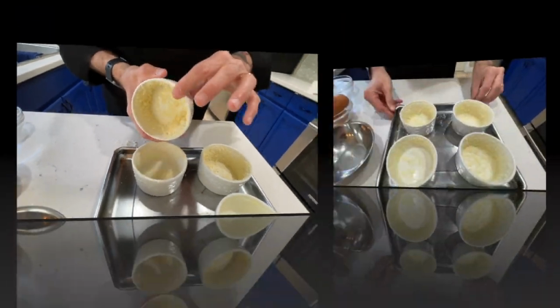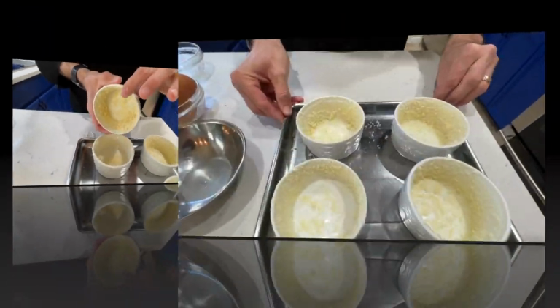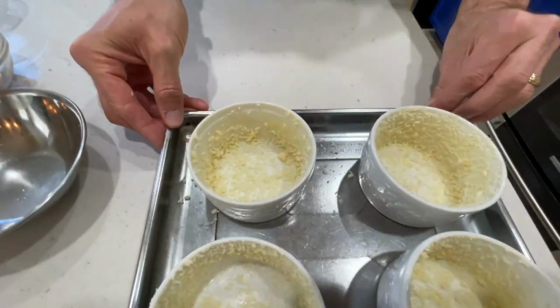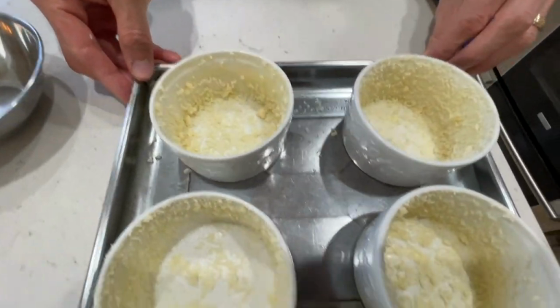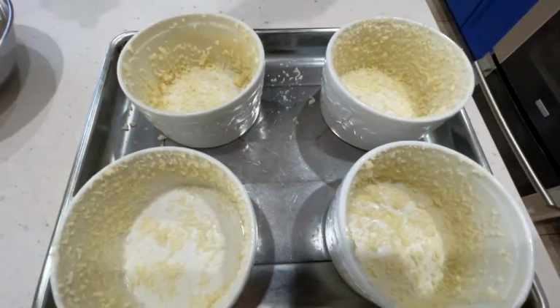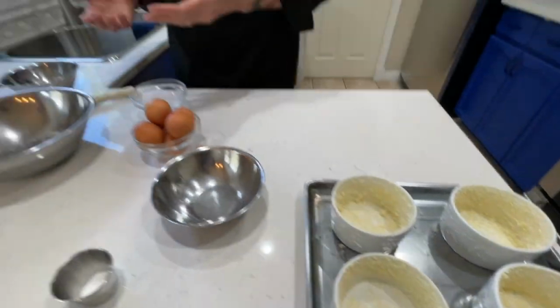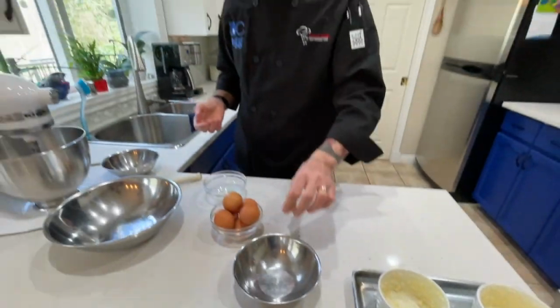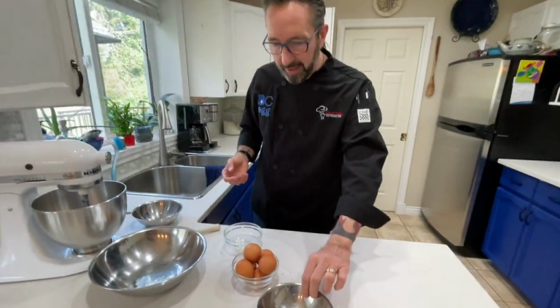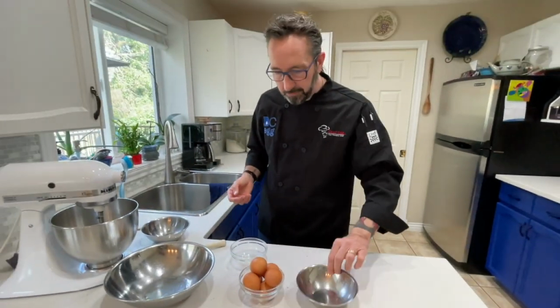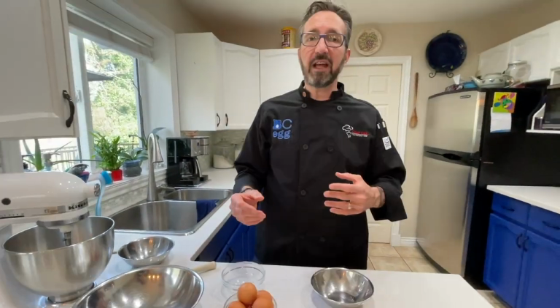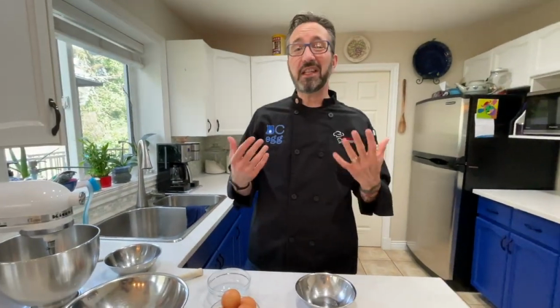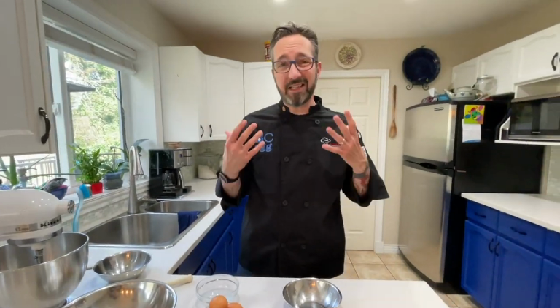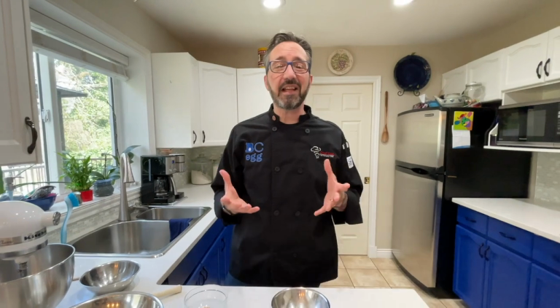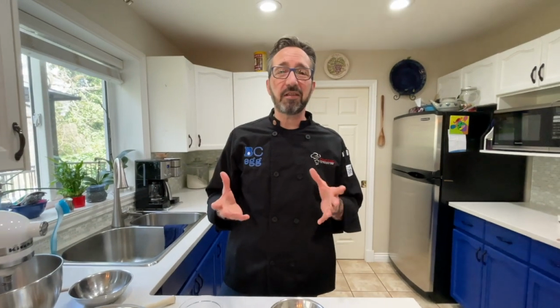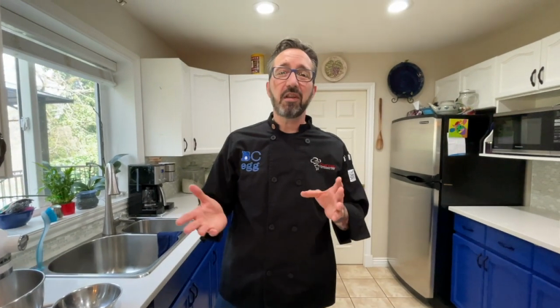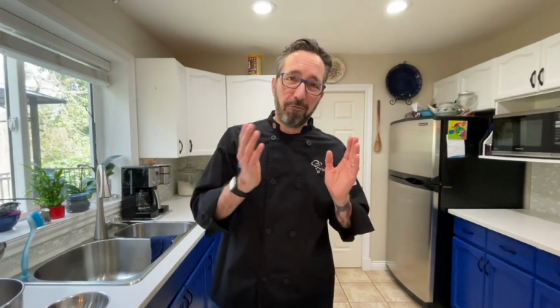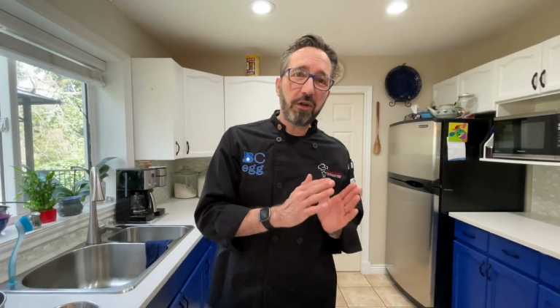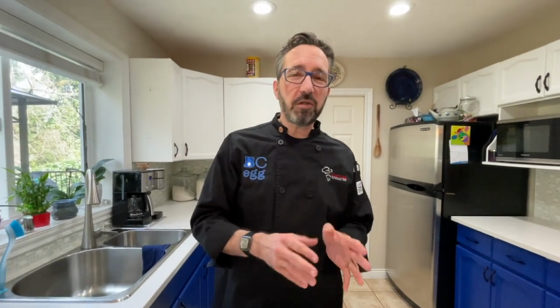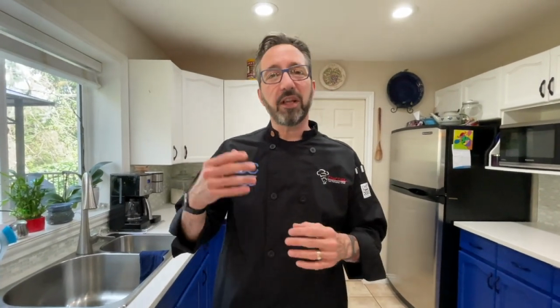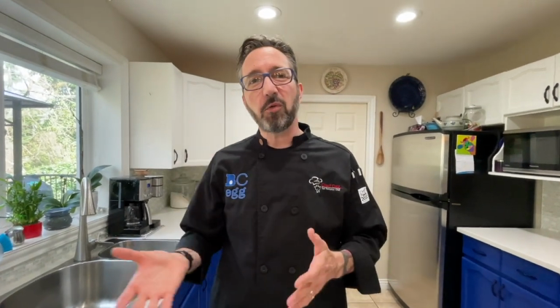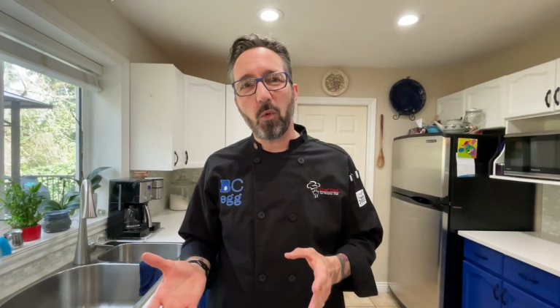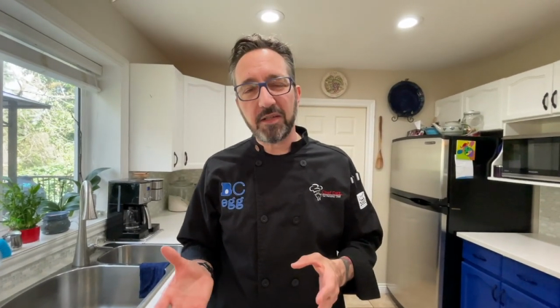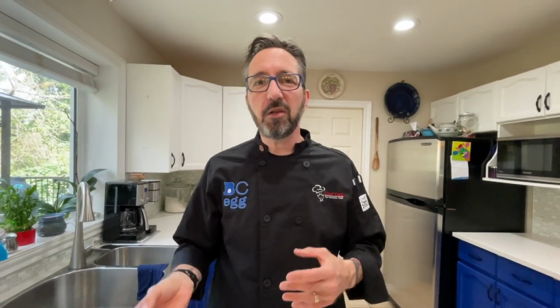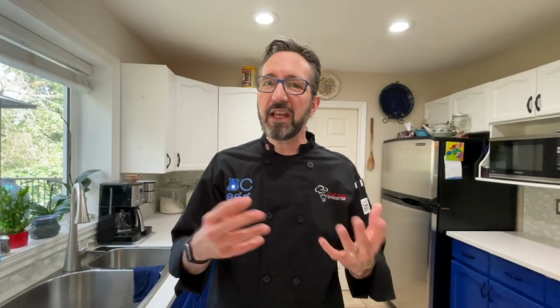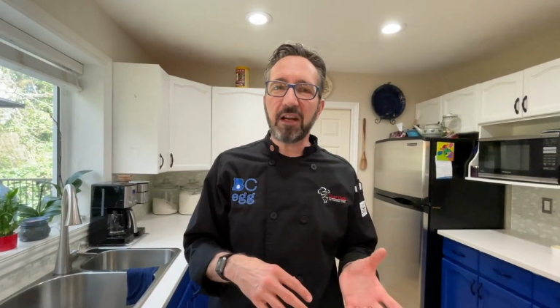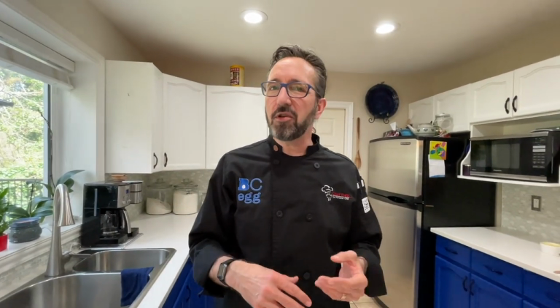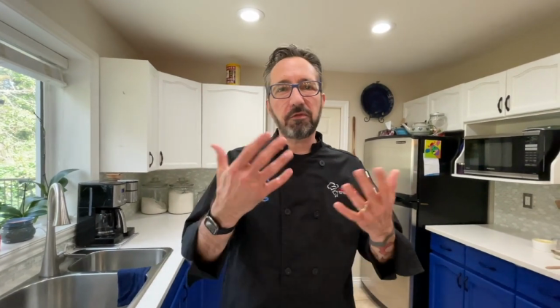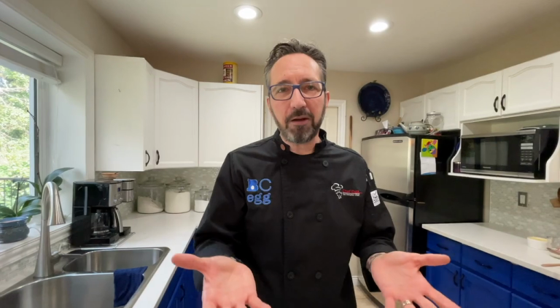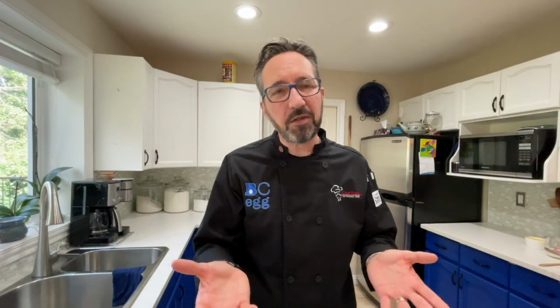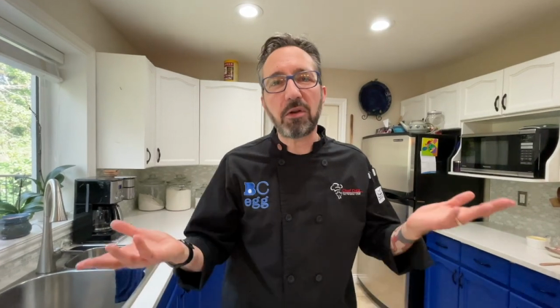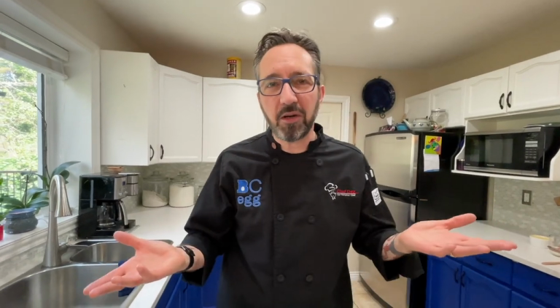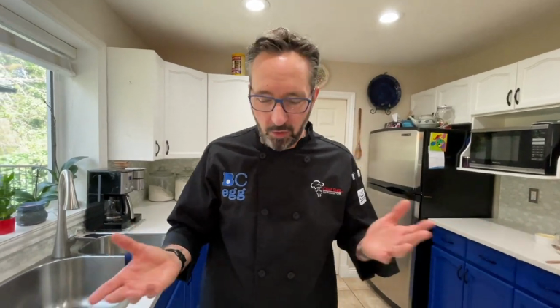Tap it out to the next one and just keep doing that all the way around for all four. Once they're all coated, let's separate our eggs. It's going to take six eggs — four yolks plus two extra whites. You can save the extra yolks for breakfast, whatever you want to do with them.